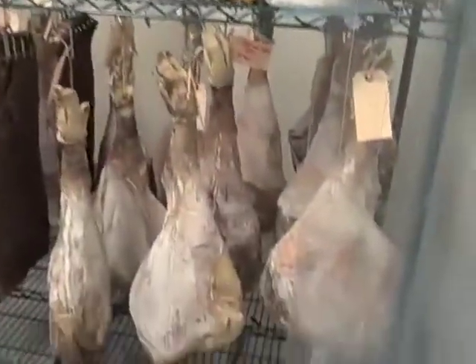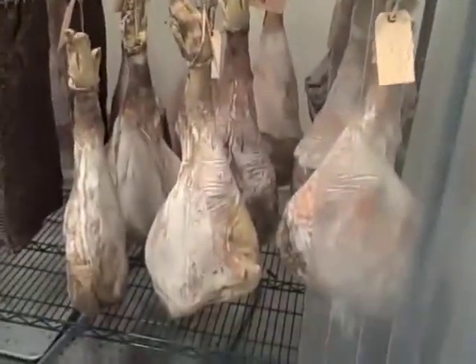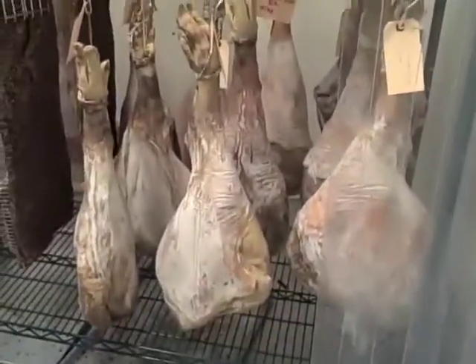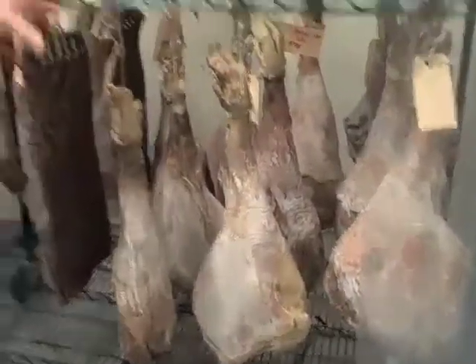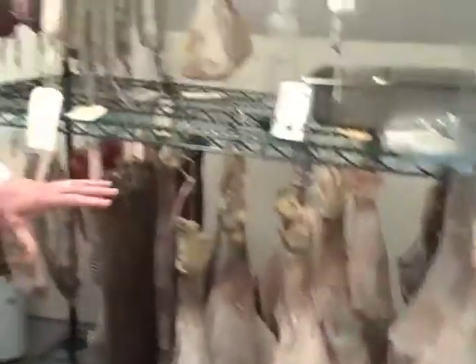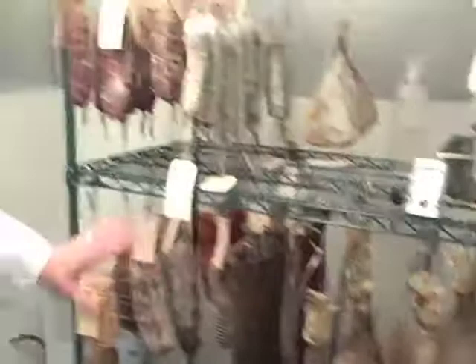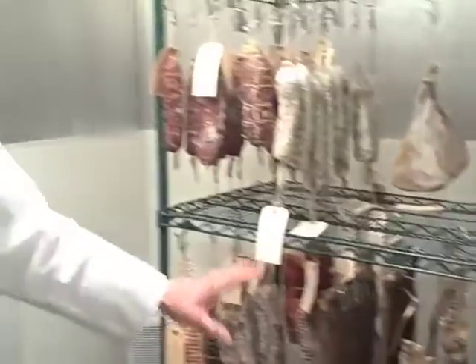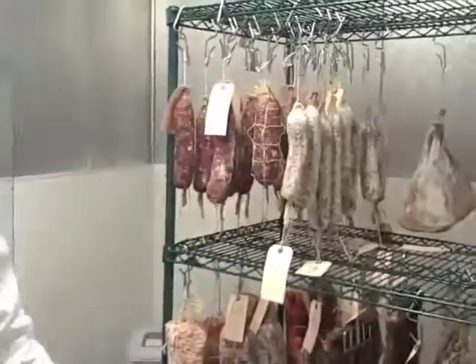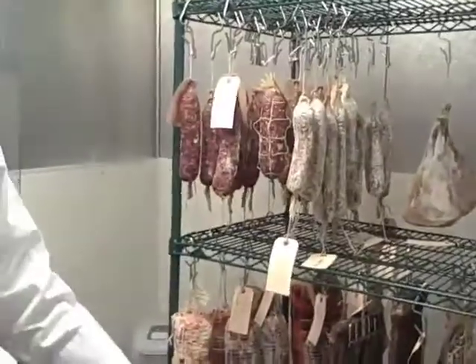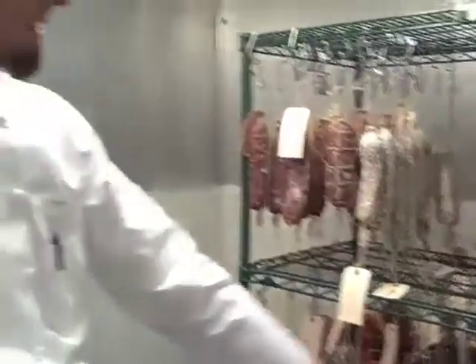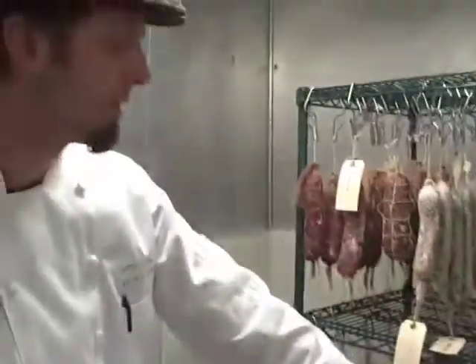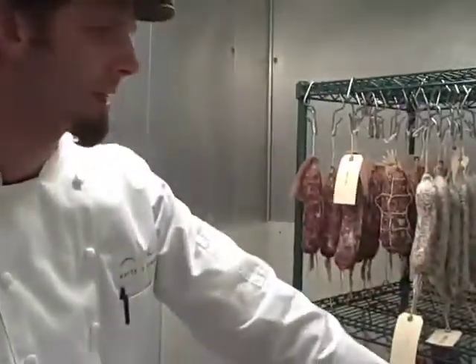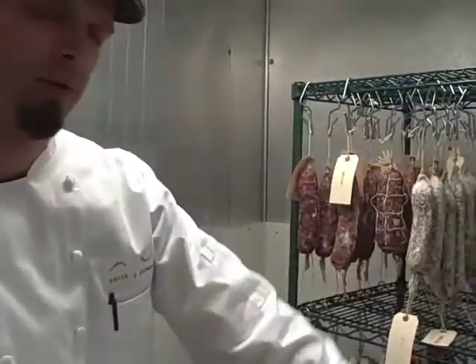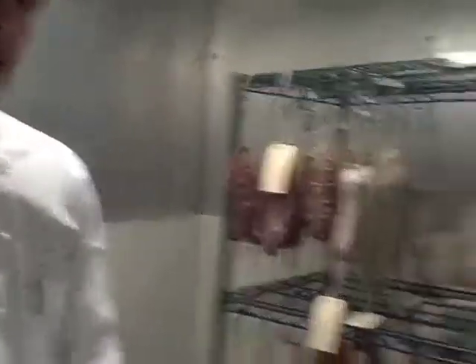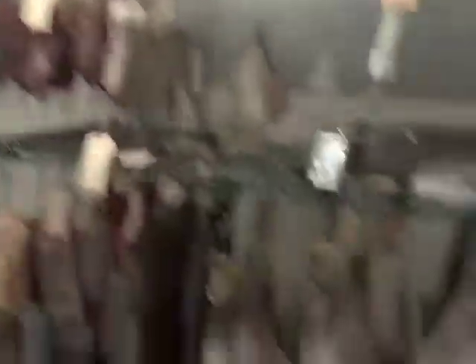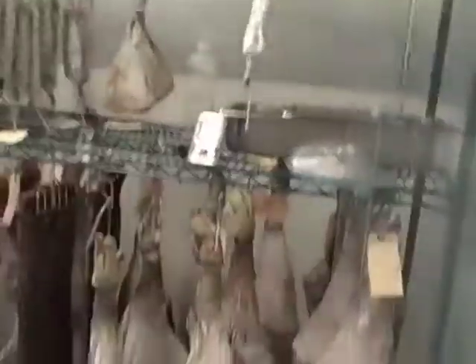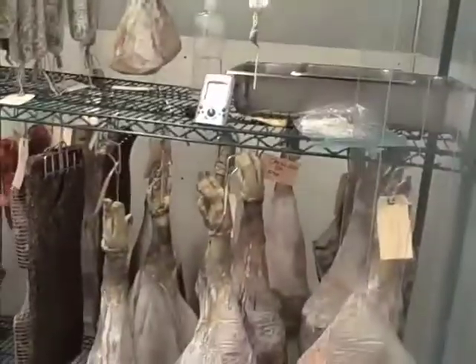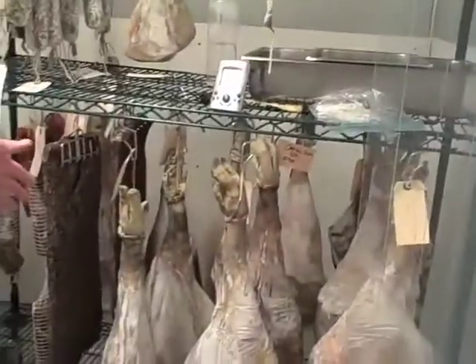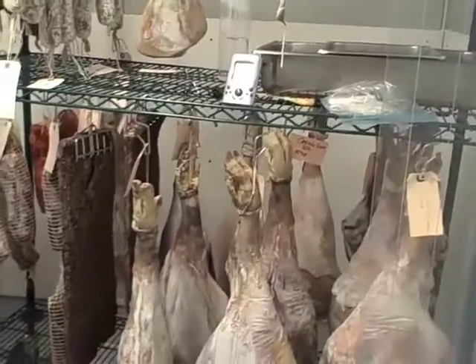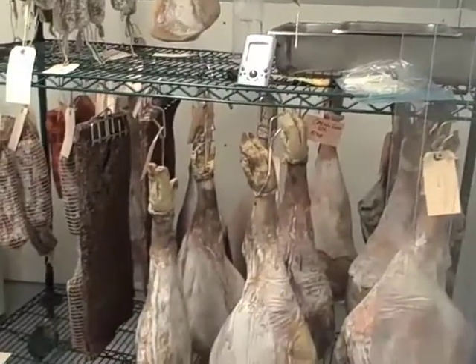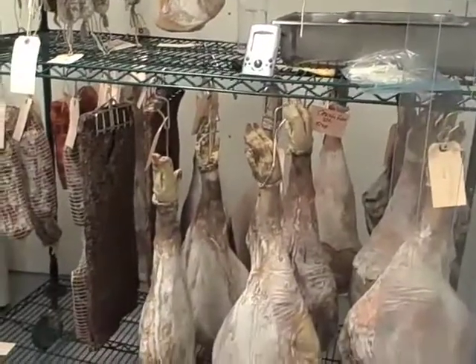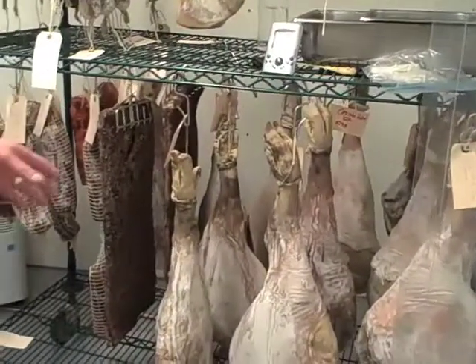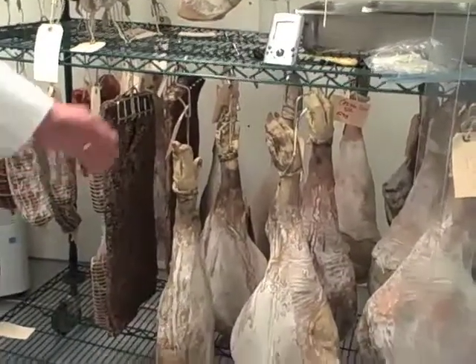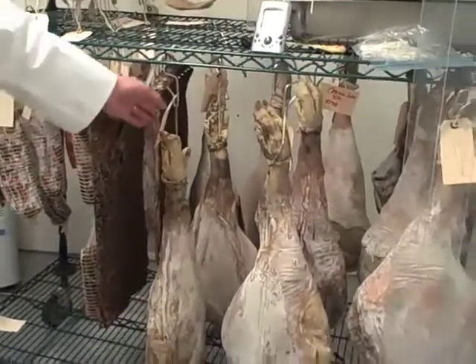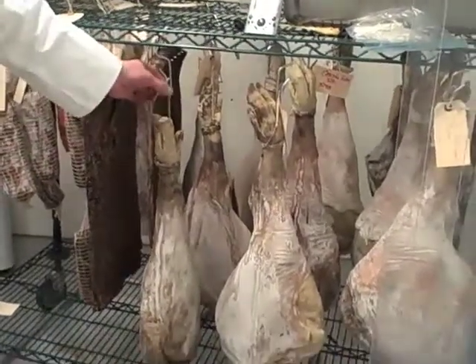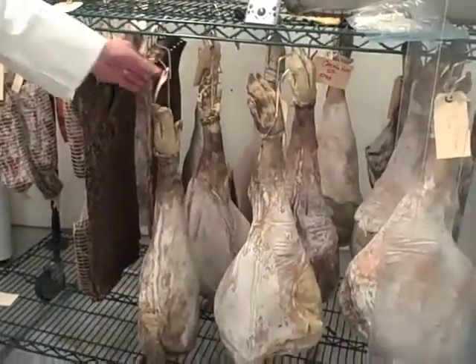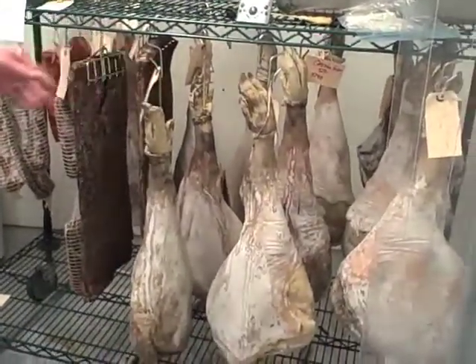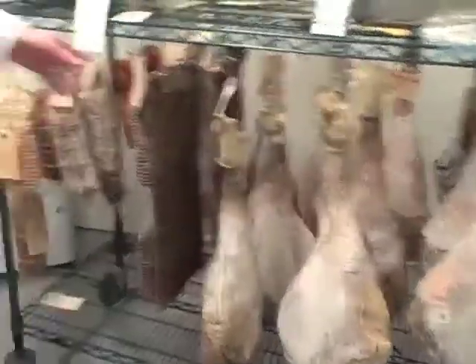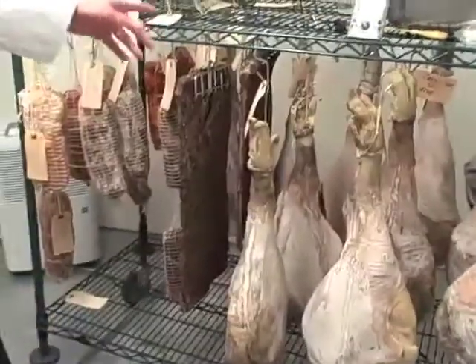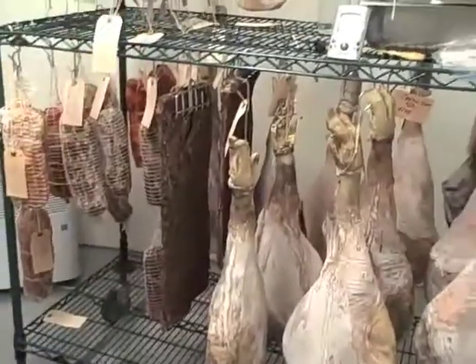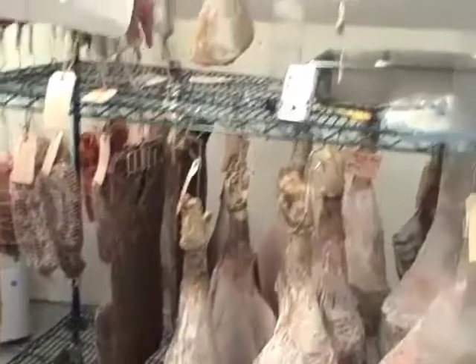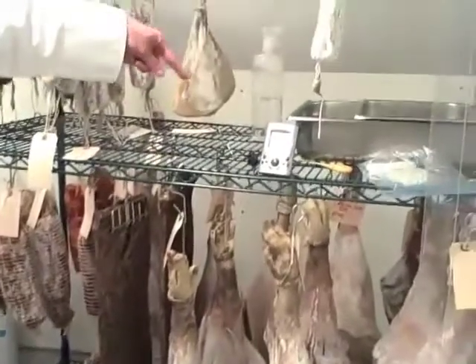We have a variety of things curing right now and drying — several Saskatchewan River hams. These range from being over a year old to just a few months, which are the ones in the back.